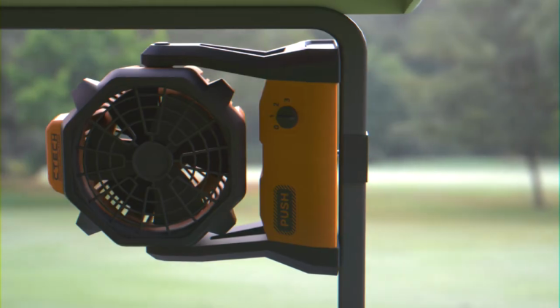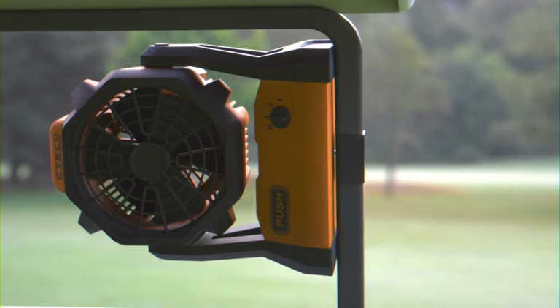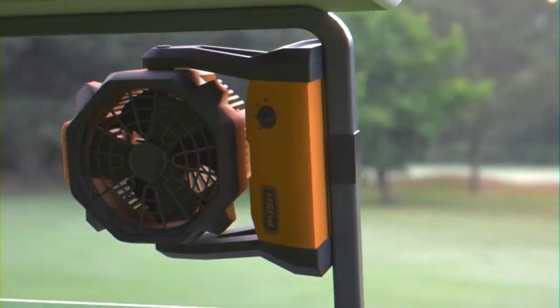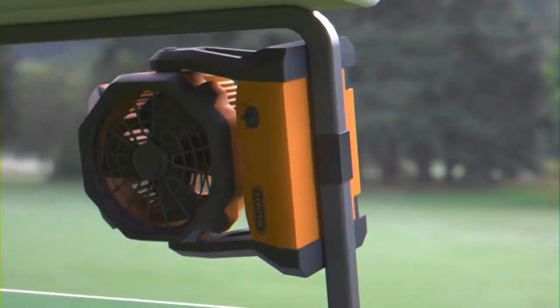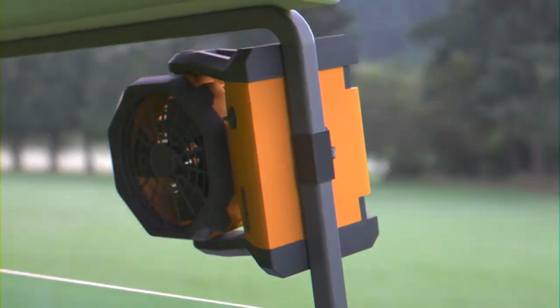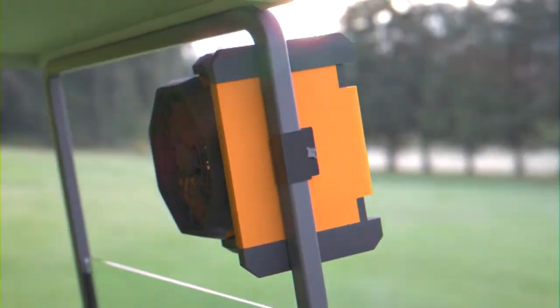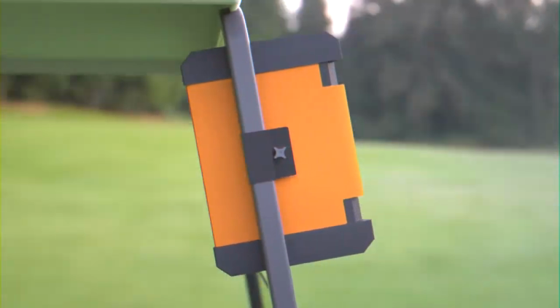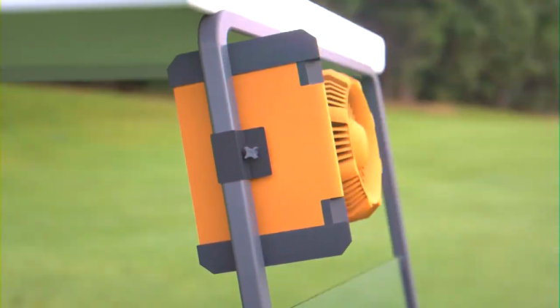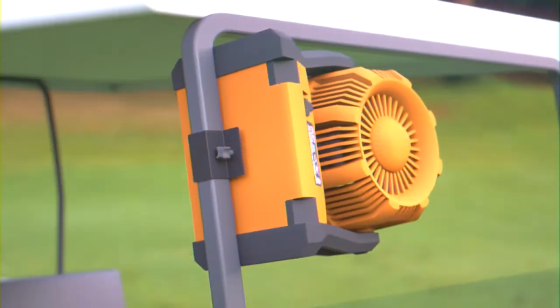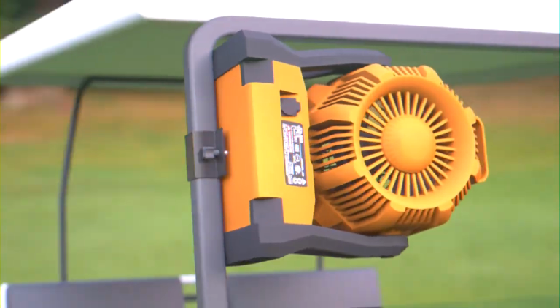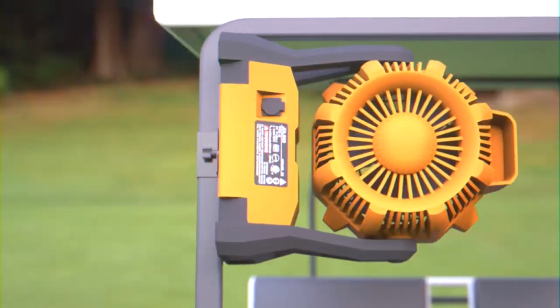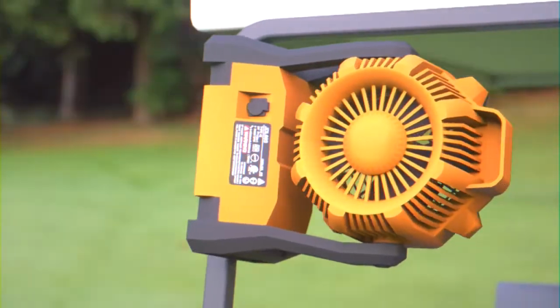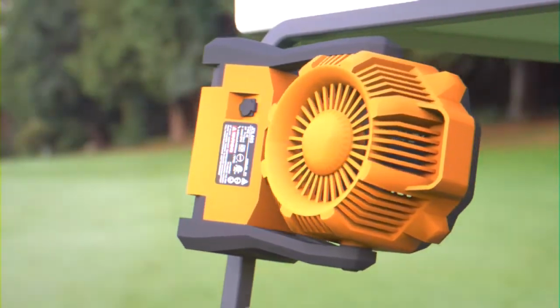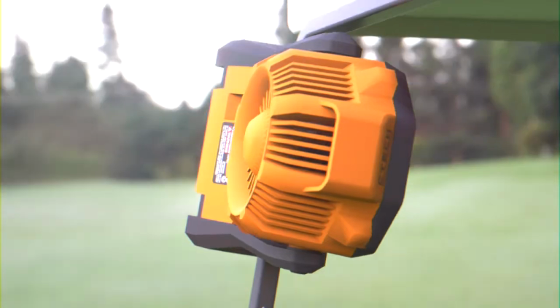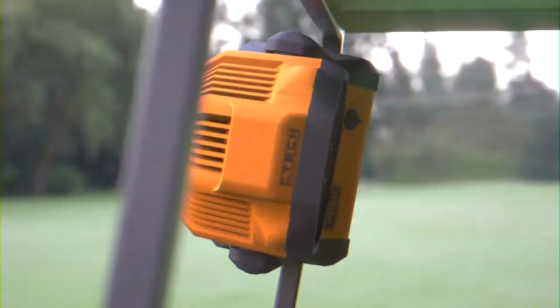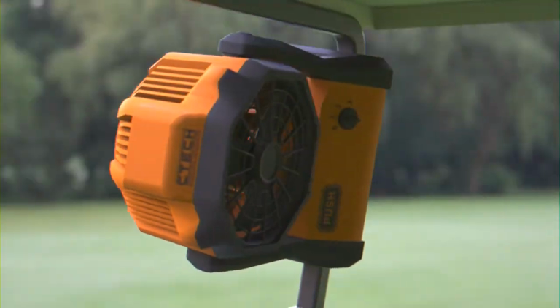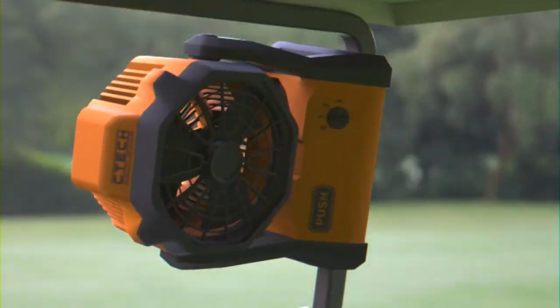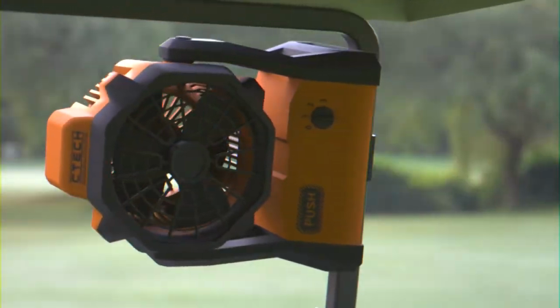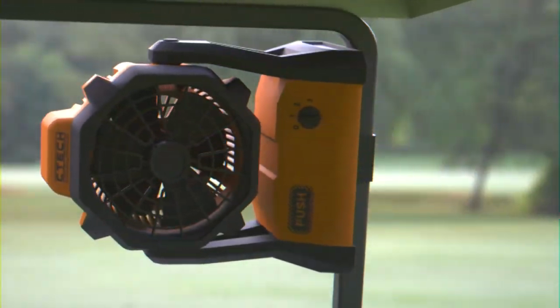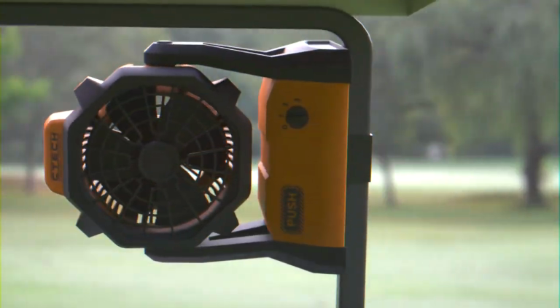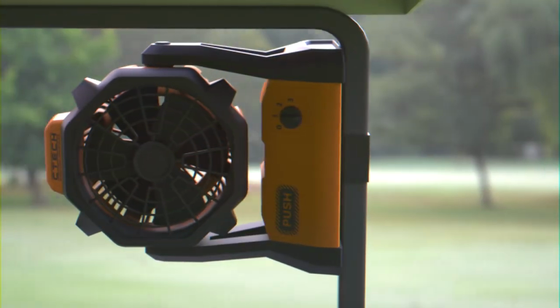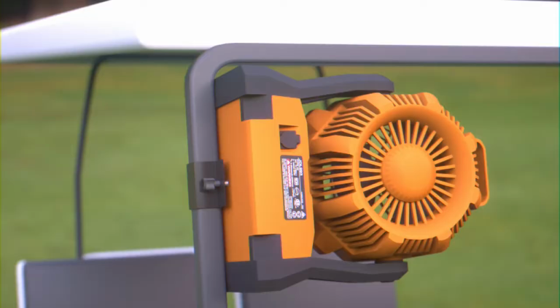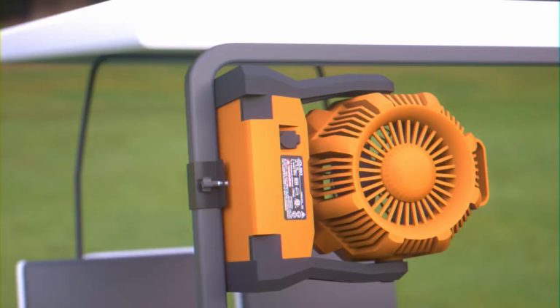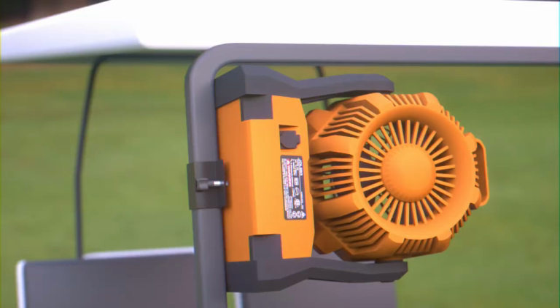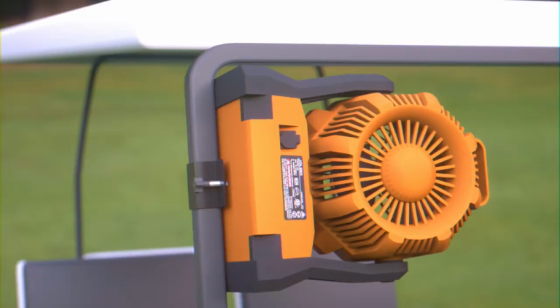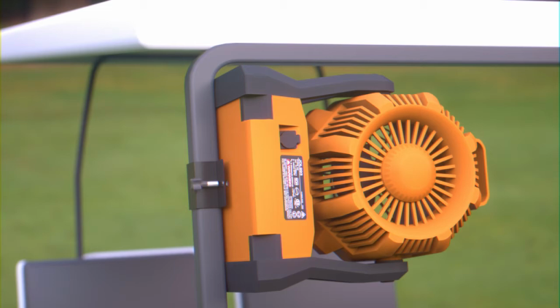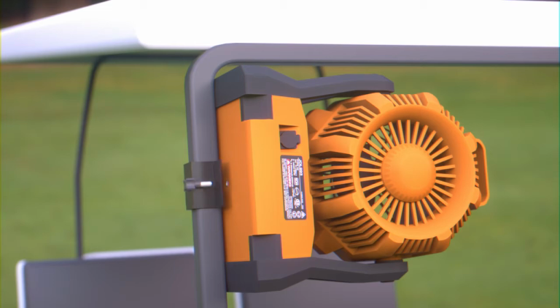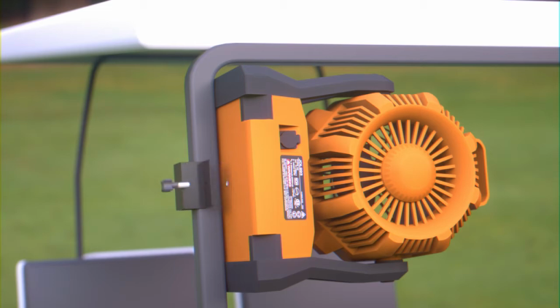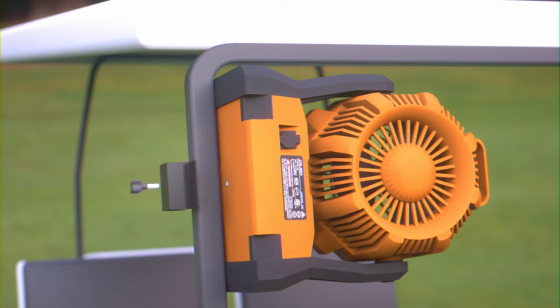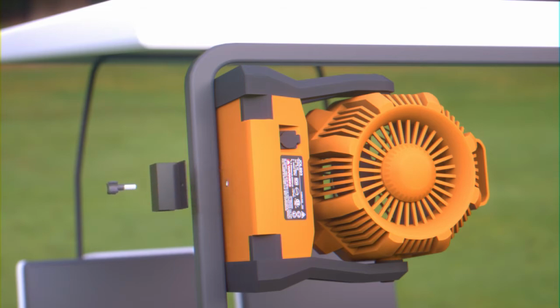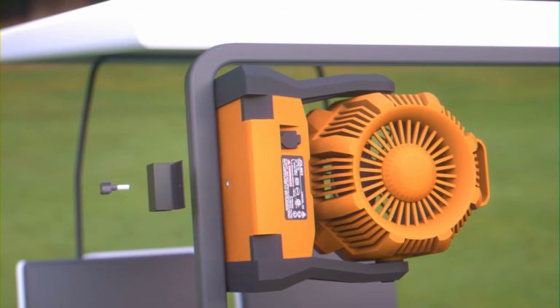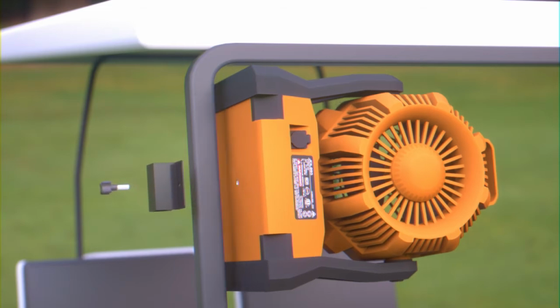Enjoy your round of golf in cool comfort. The clip is easy to attach and looks like part of the cart. It will not fall off, nor will it damage the cart. After your round of golf, the clip is easy to take off until the fan is needed again.